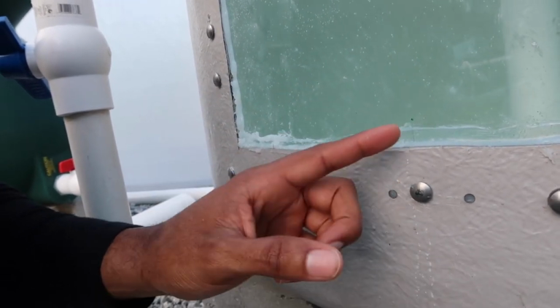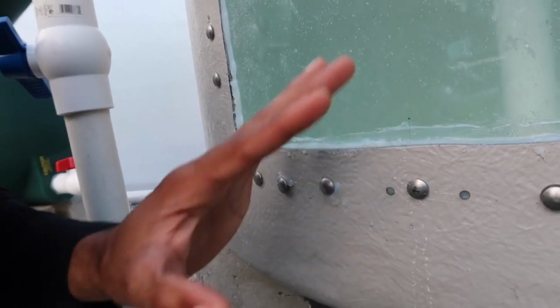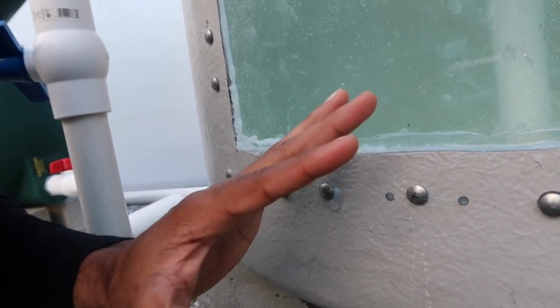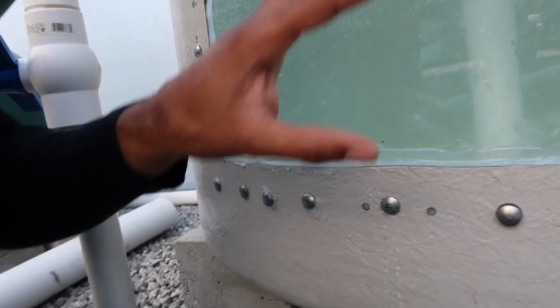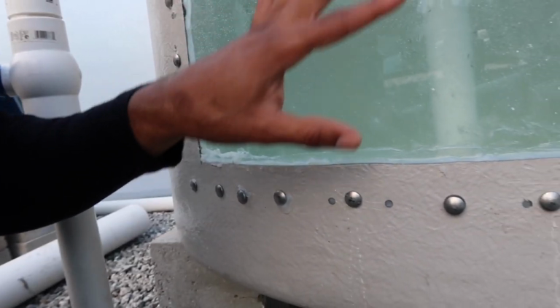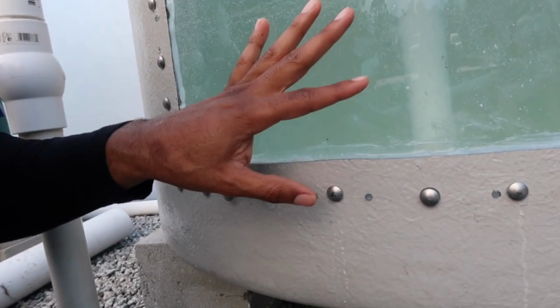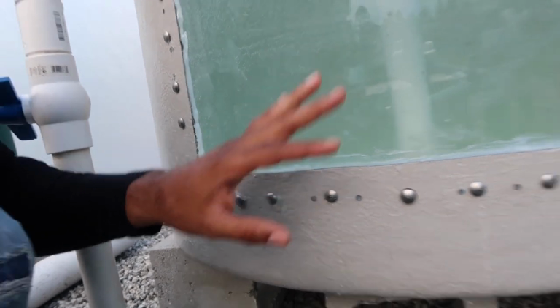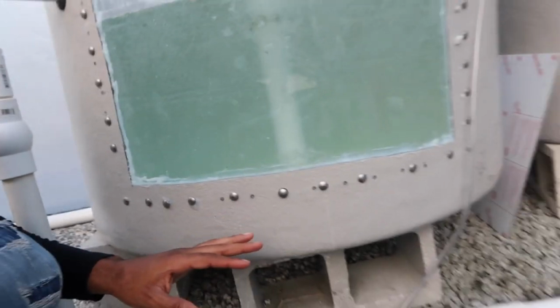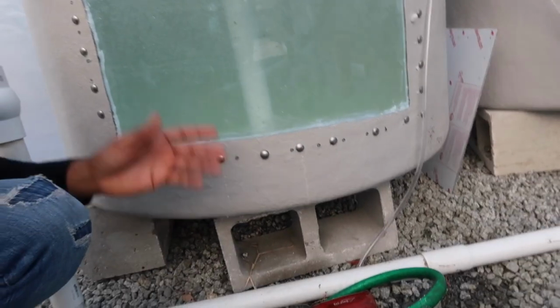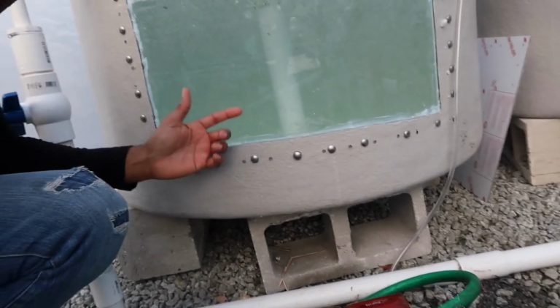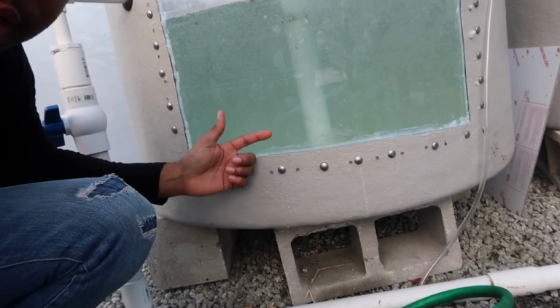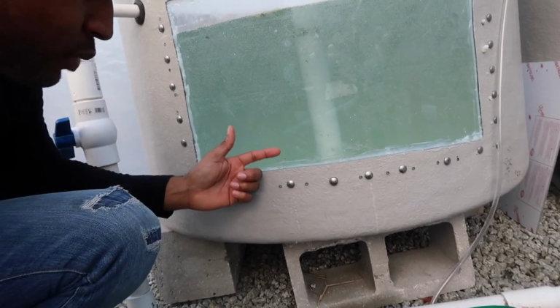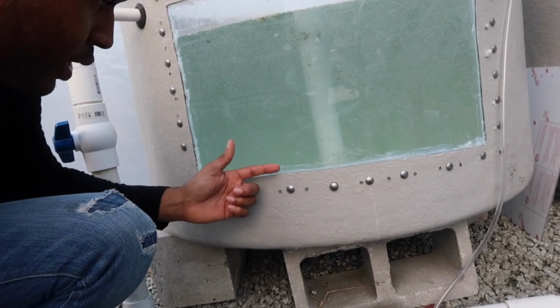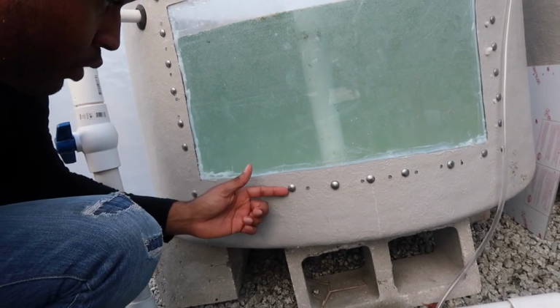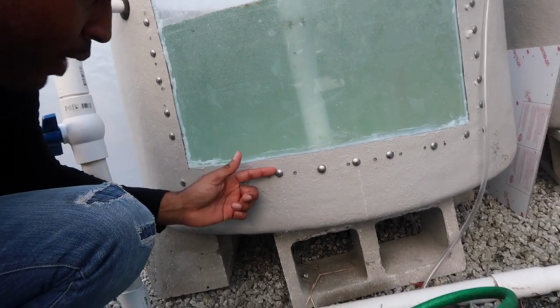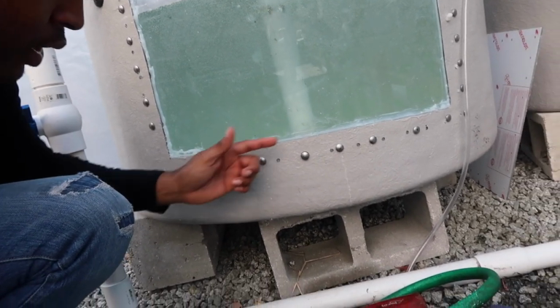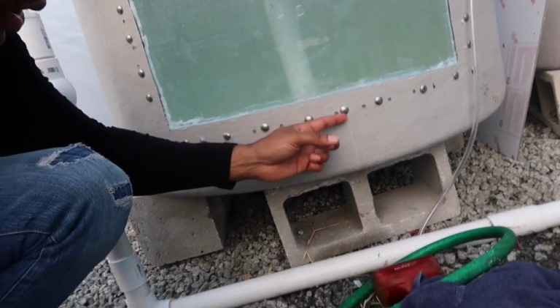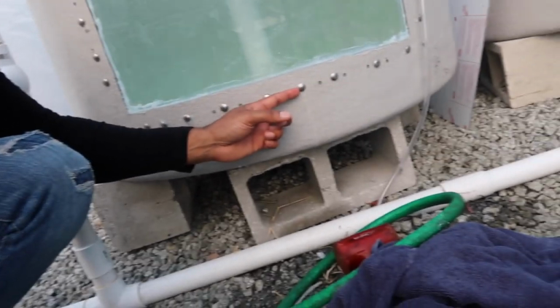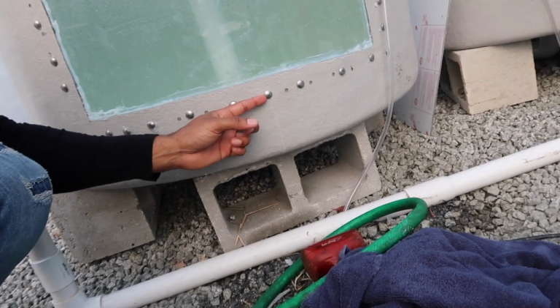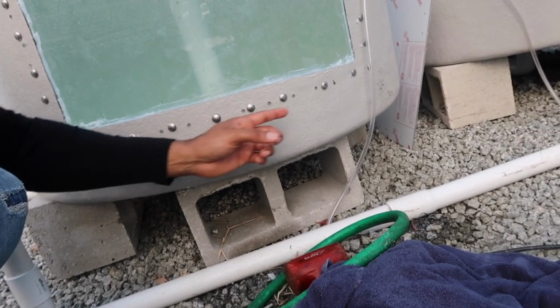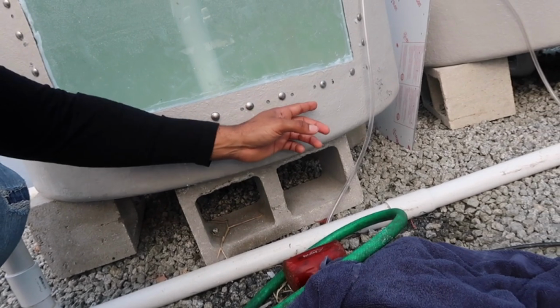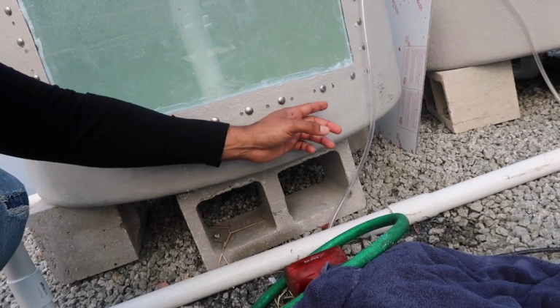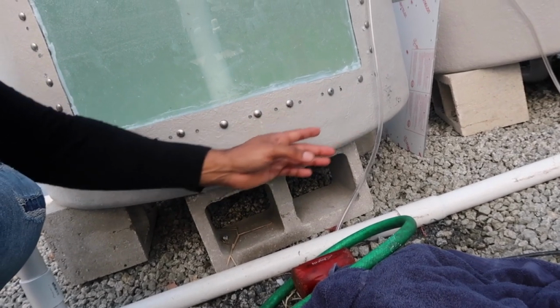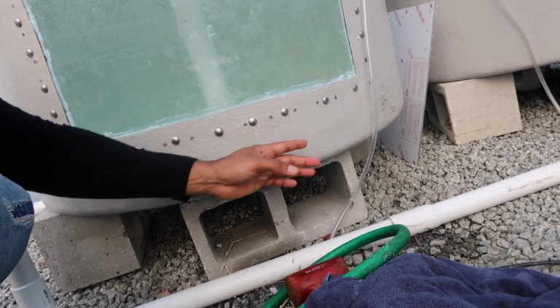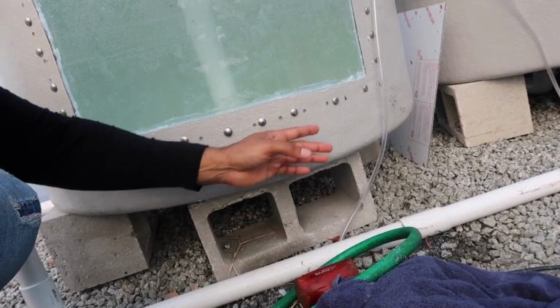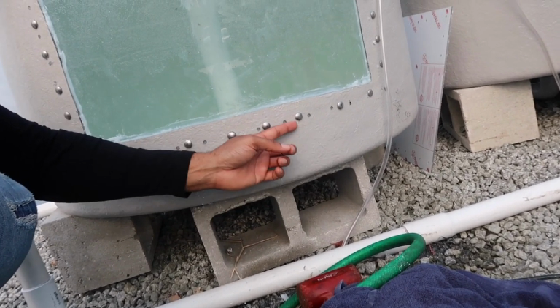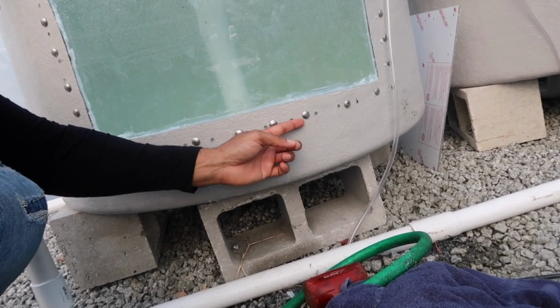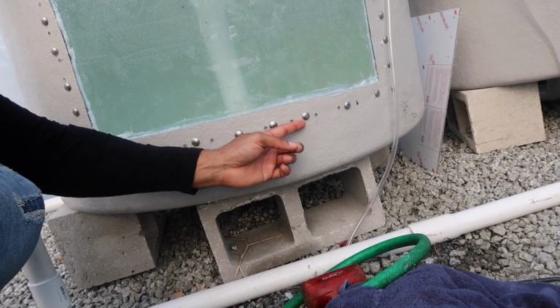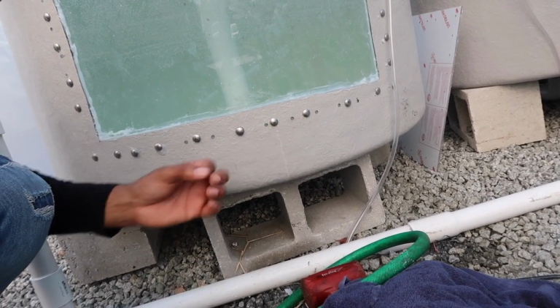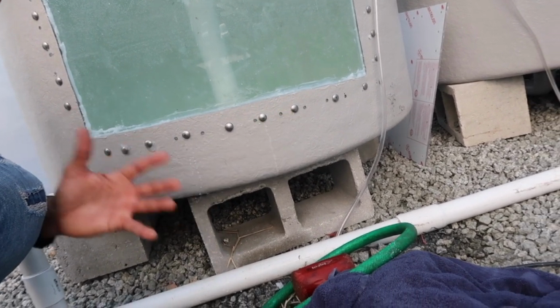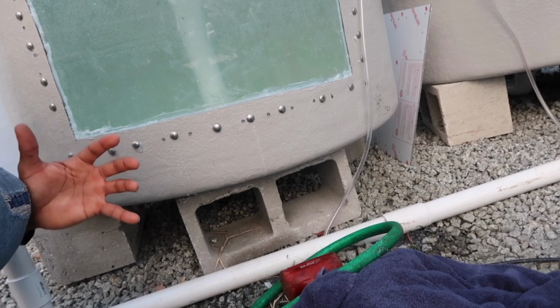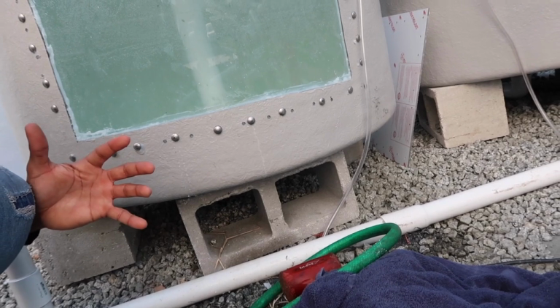So I'm gonna have to go in here, drain this water out, and then we're gonna have to reseal this with some silicone — around here, and around here, and maybe this one as well. Small leaks on it.